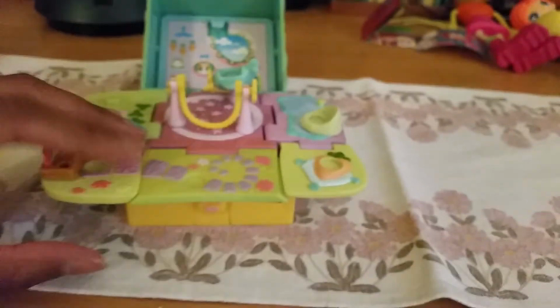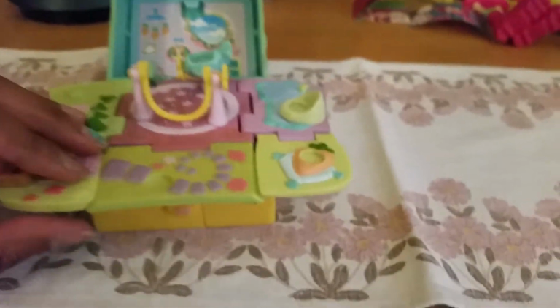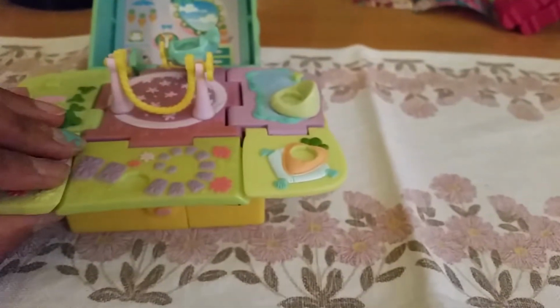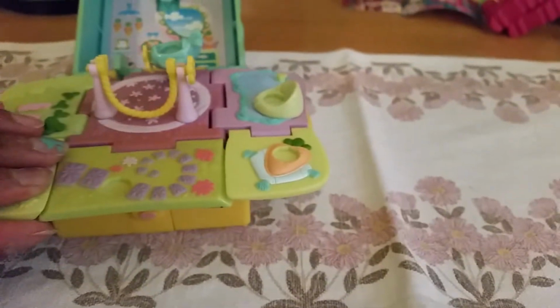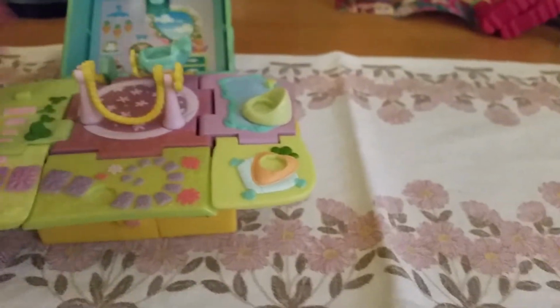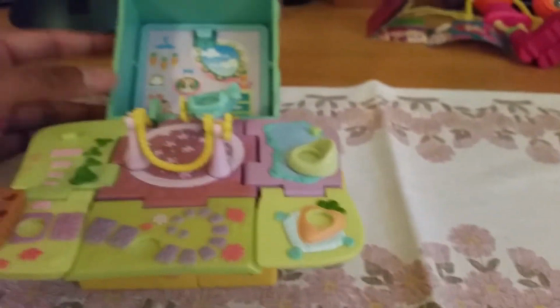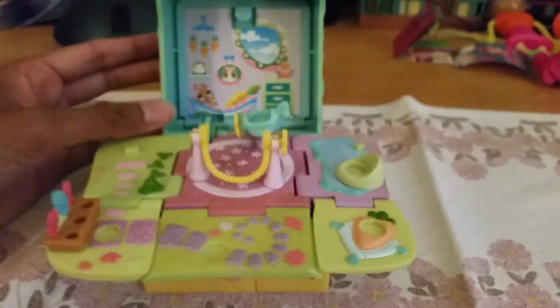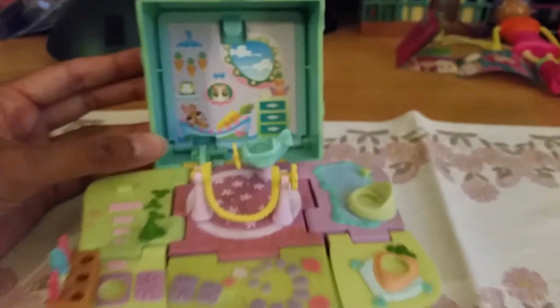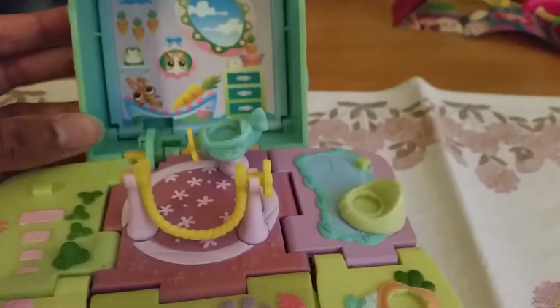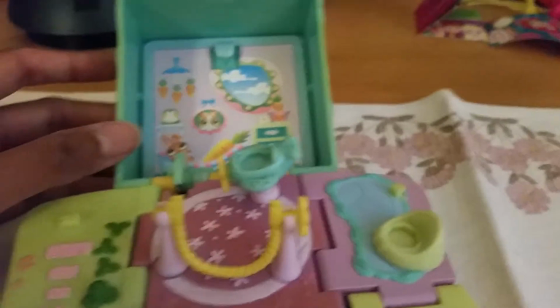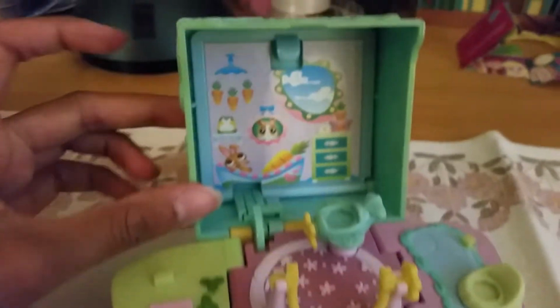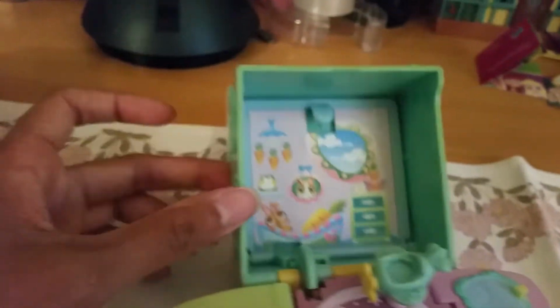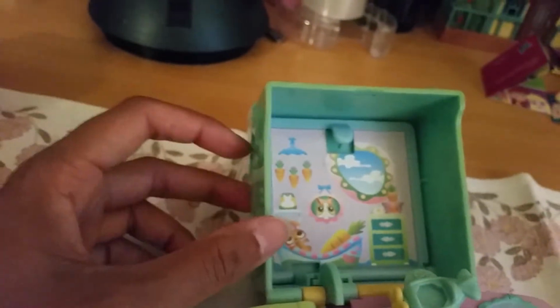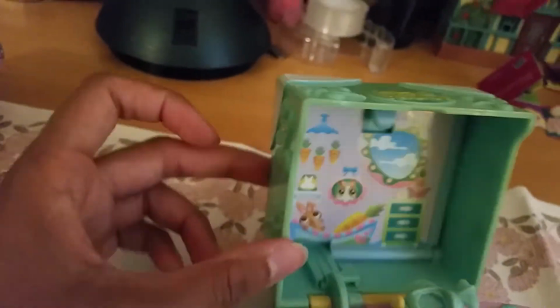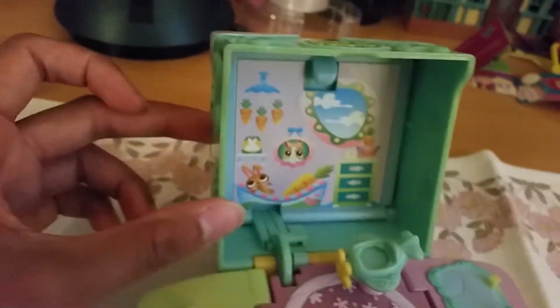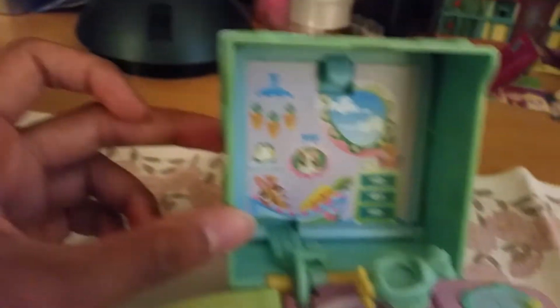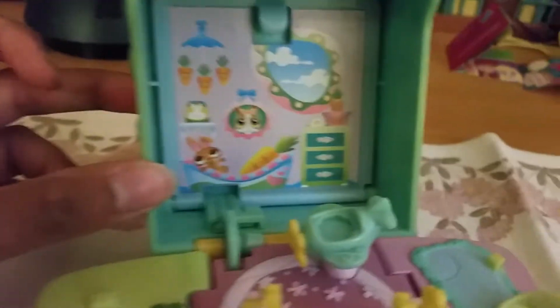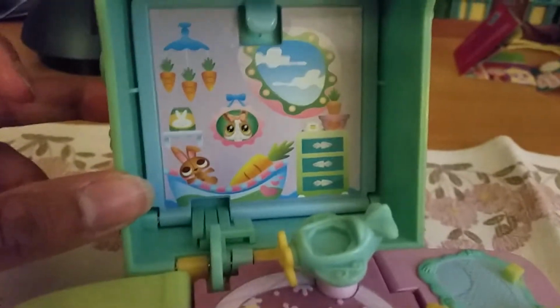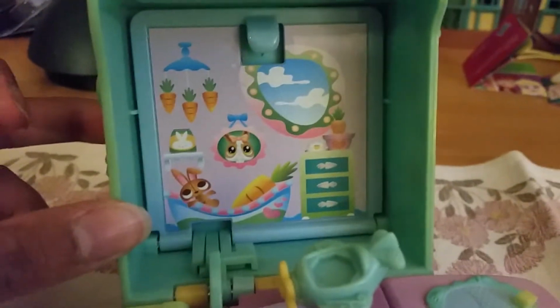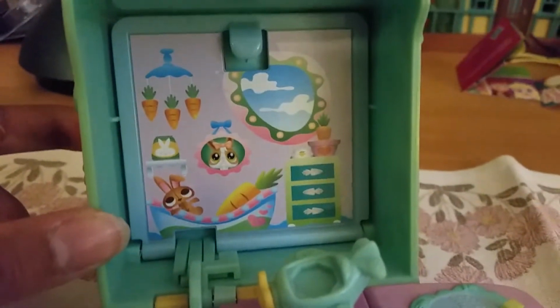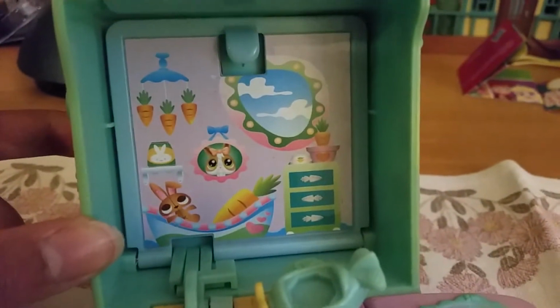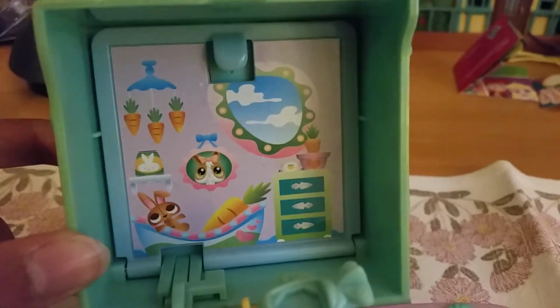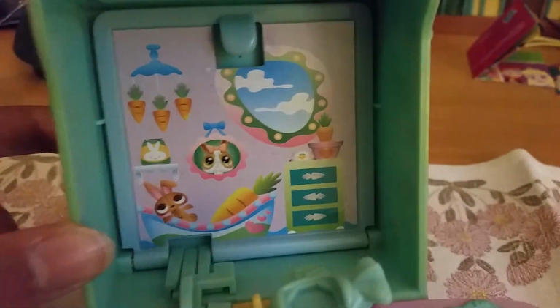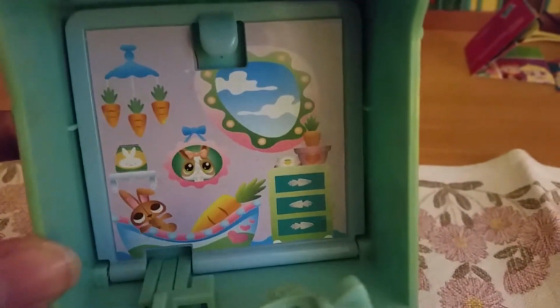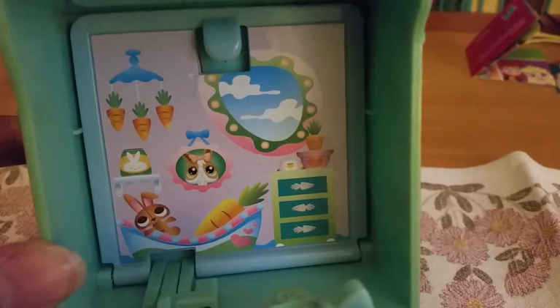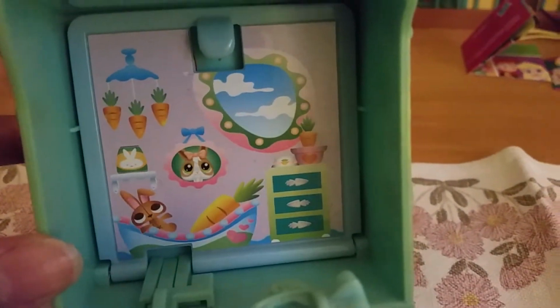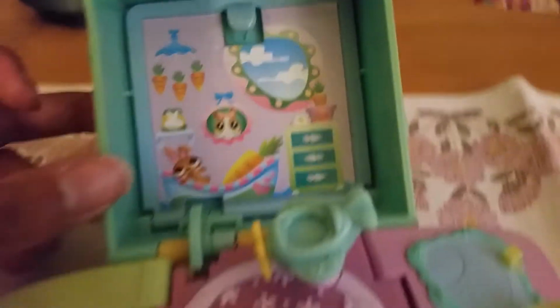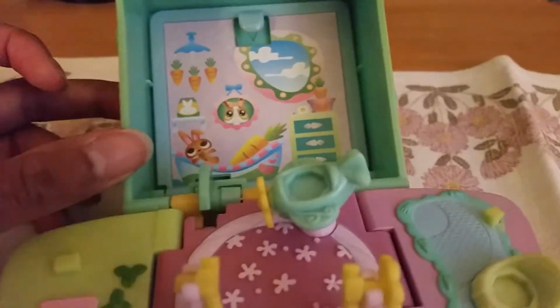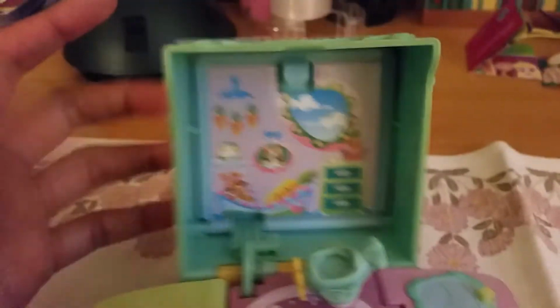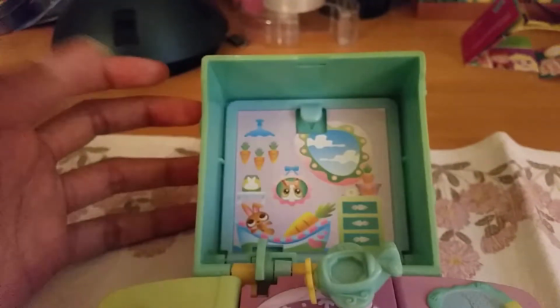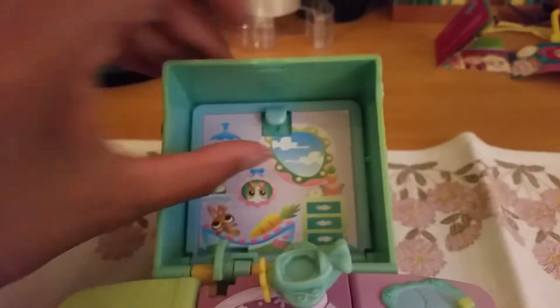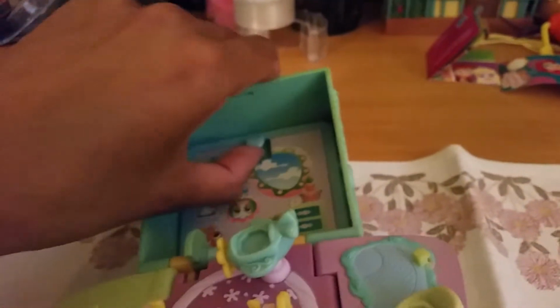Whoa, there we have it! It looks so cute — oh my gosh, you have to have it! You do have to lean the backside here onto something to make it stand up, but here we have it. It is so cute — we have a bedroom here for the animals.